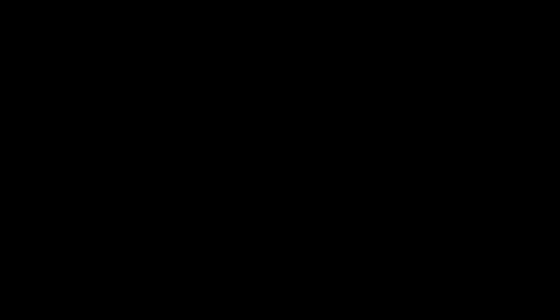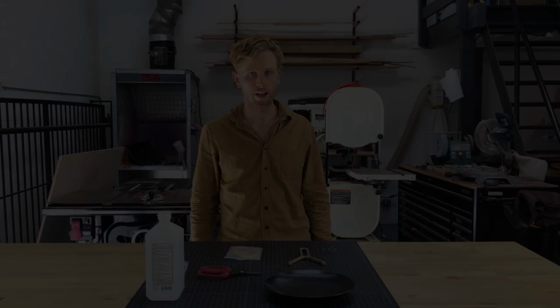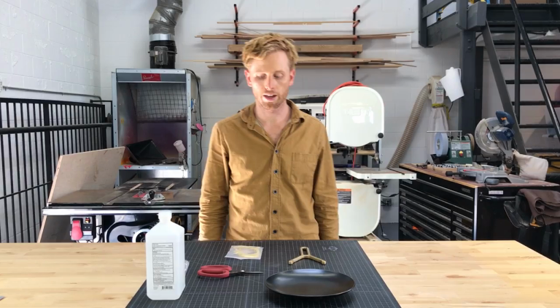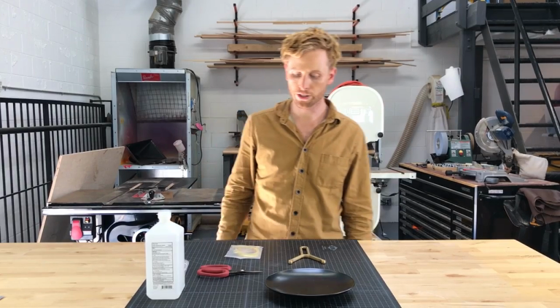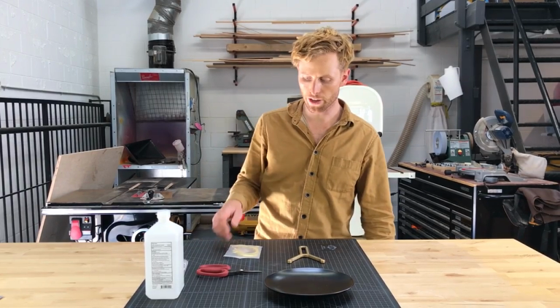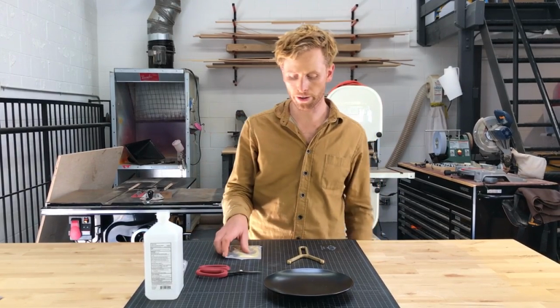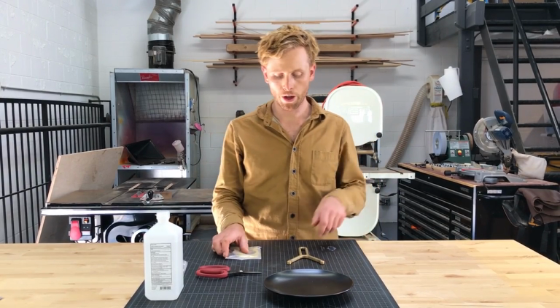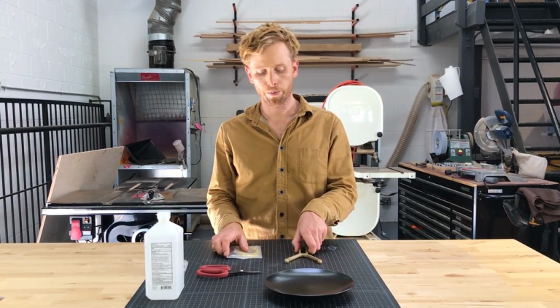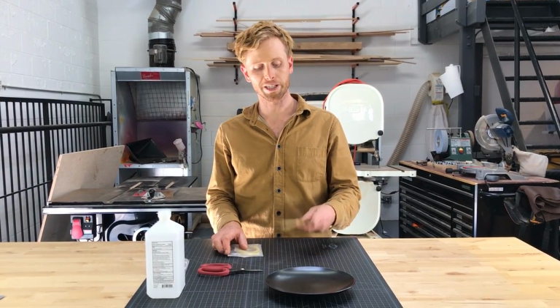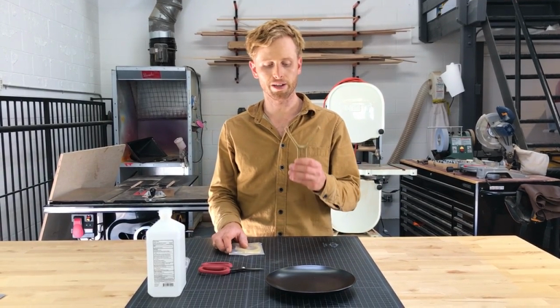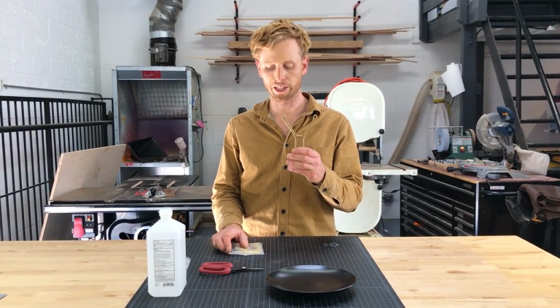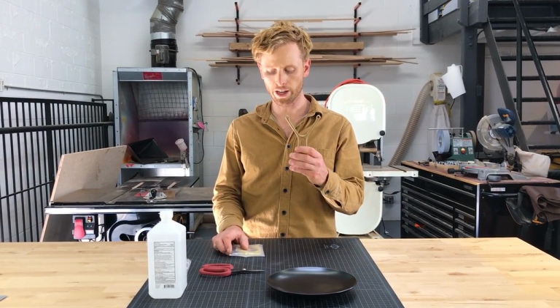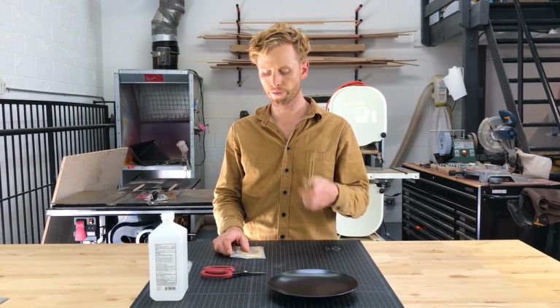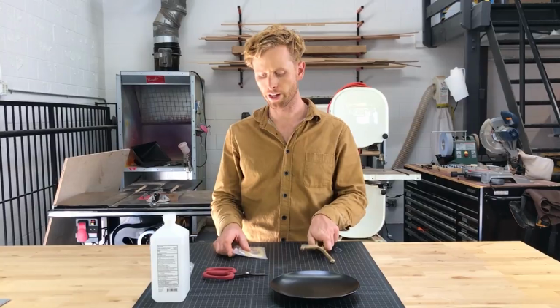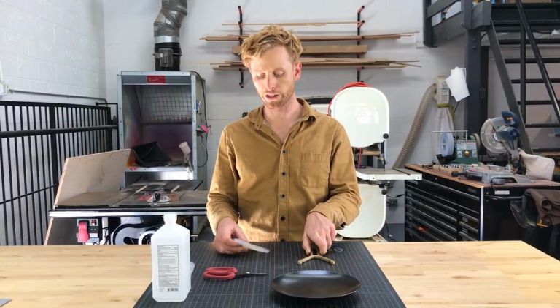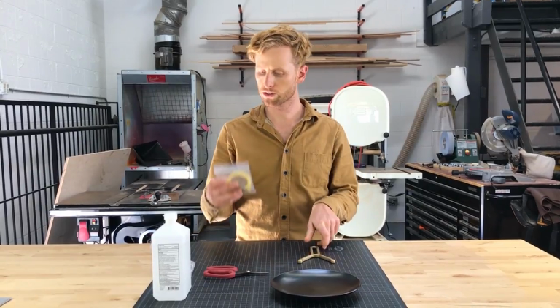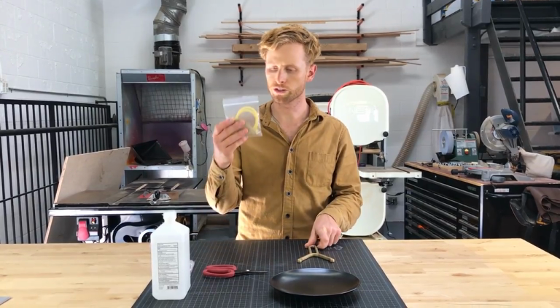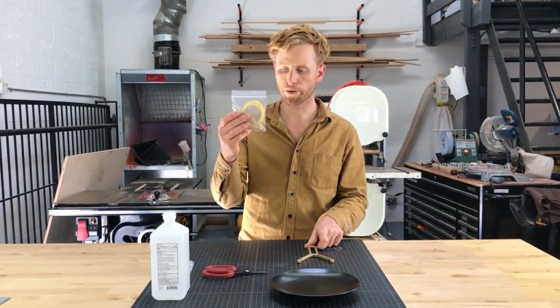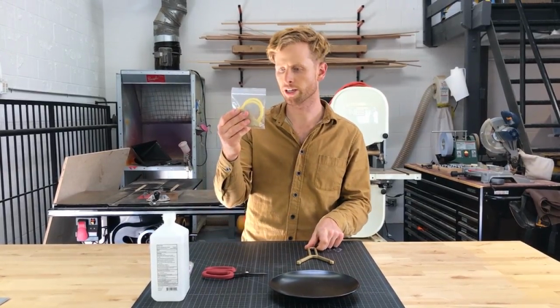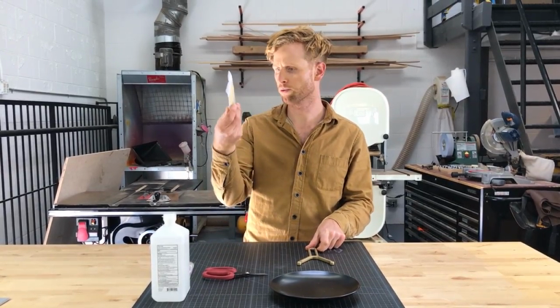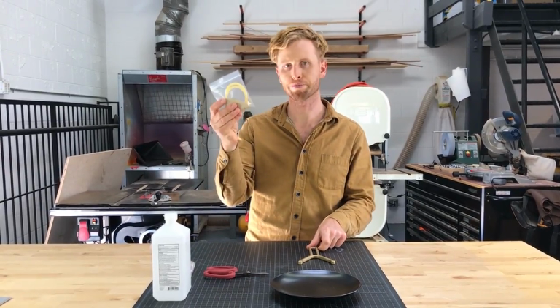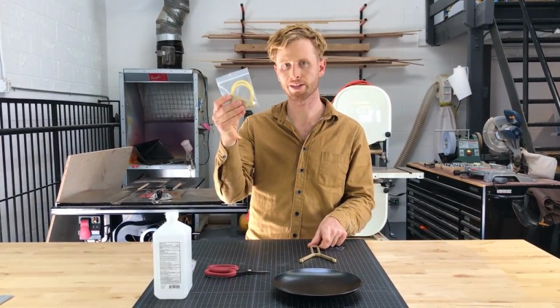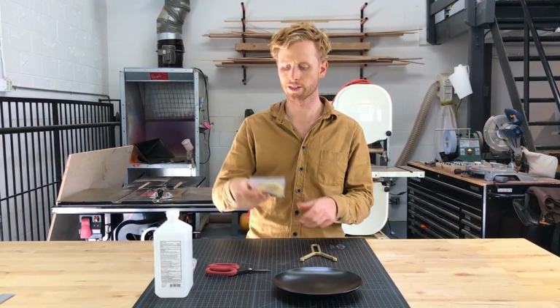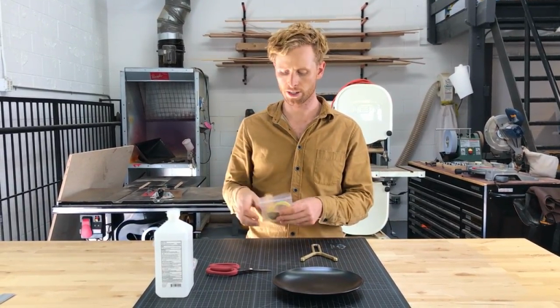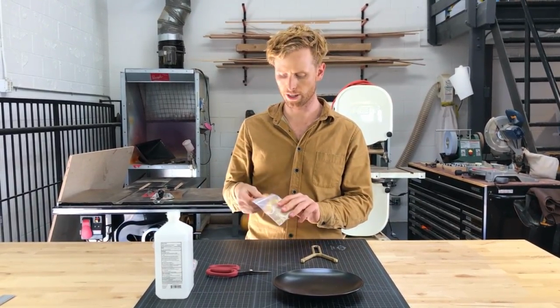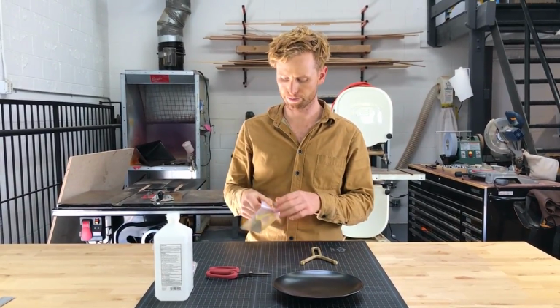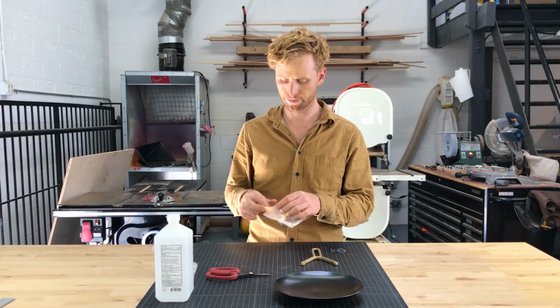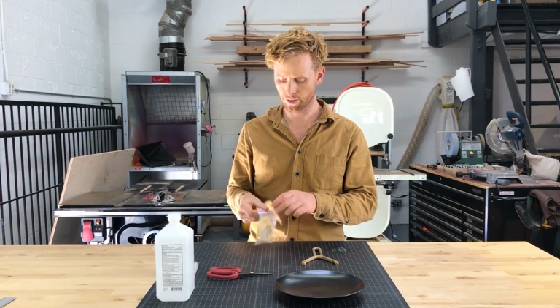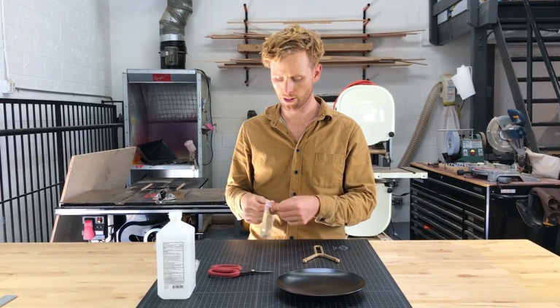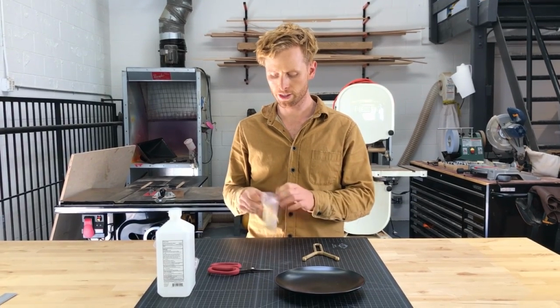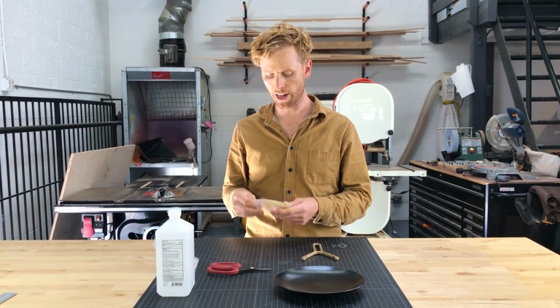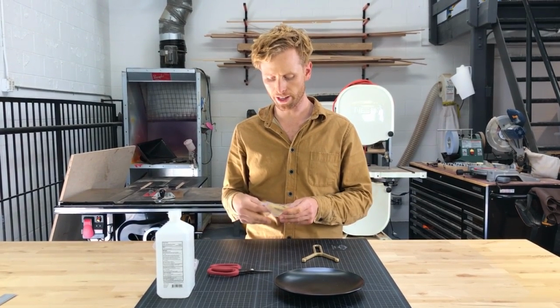Hi, I'm just going to show you how to replace the band on the slingshot. You're going to use just one of my replacement bands. Take it out of the package.